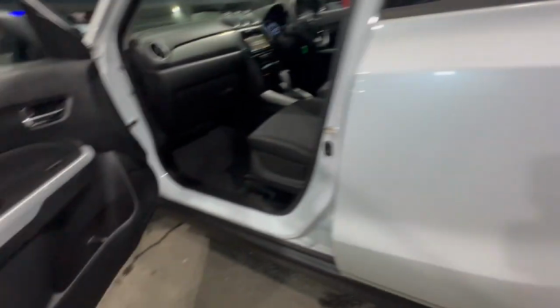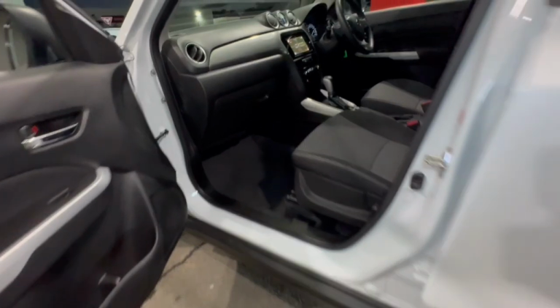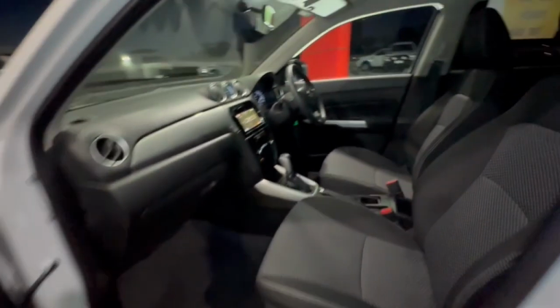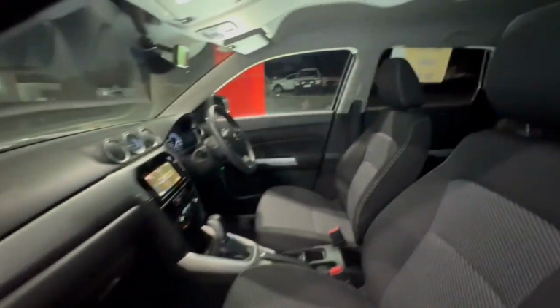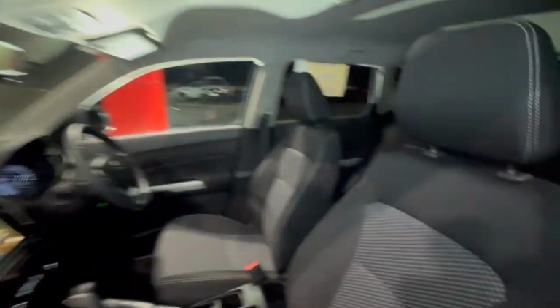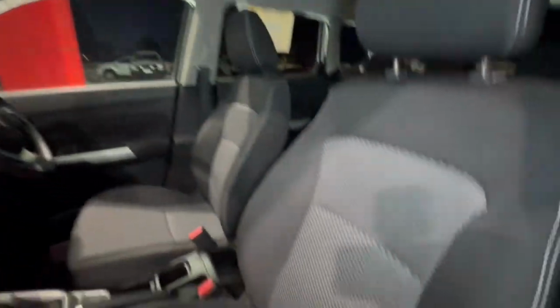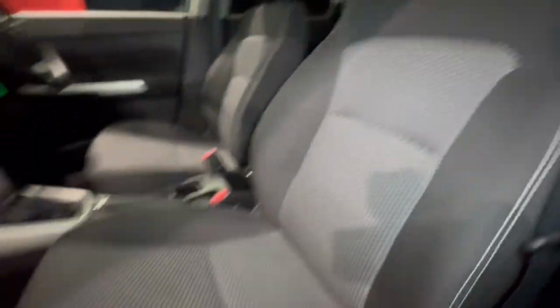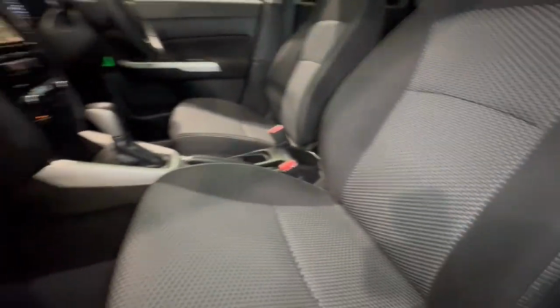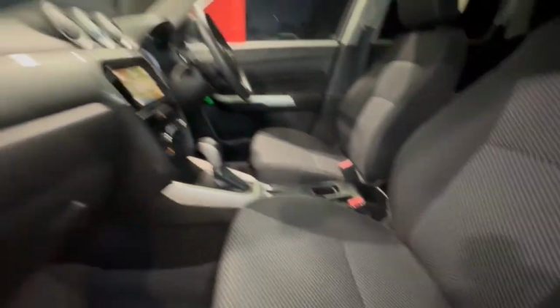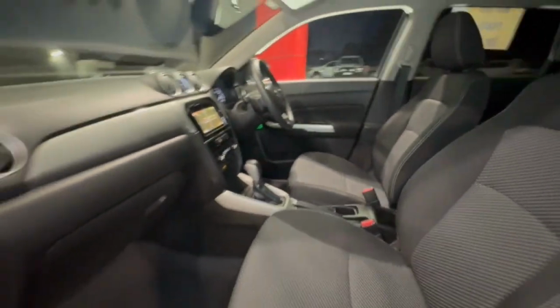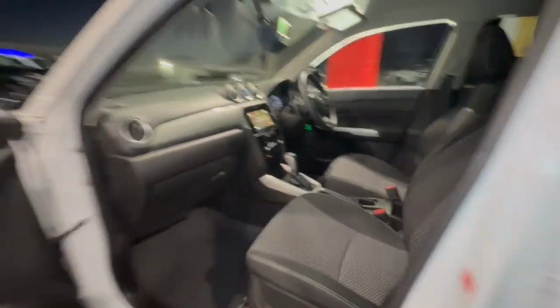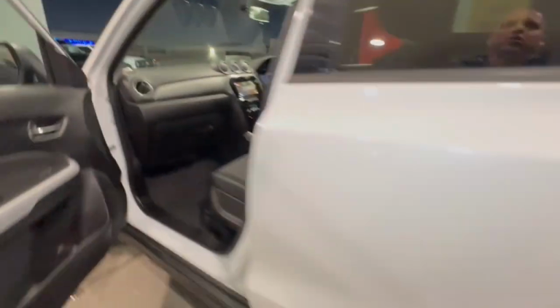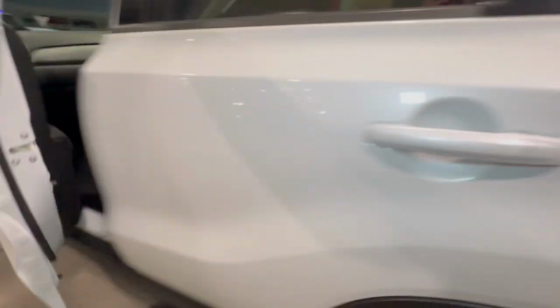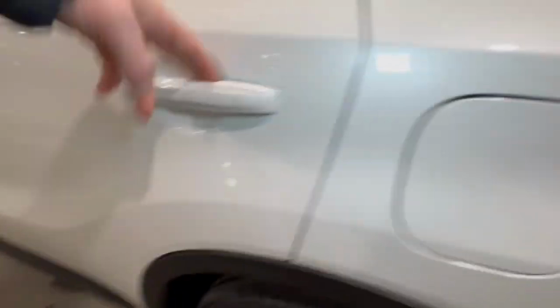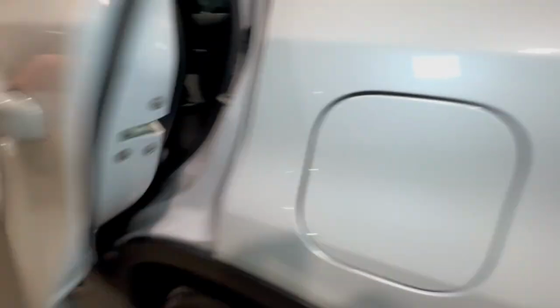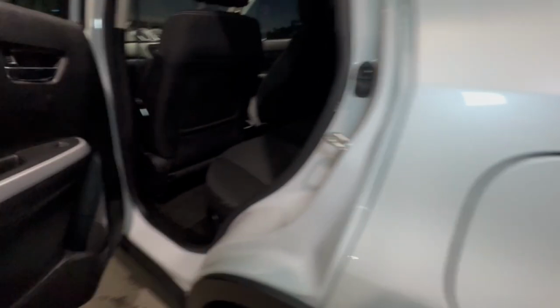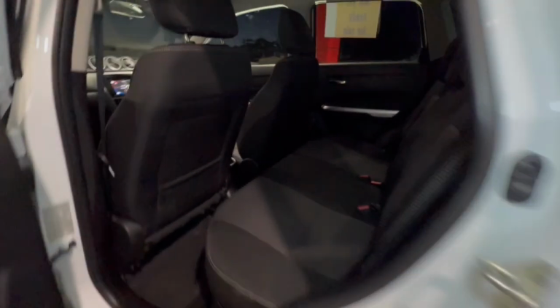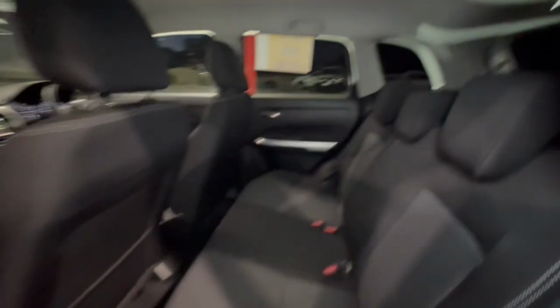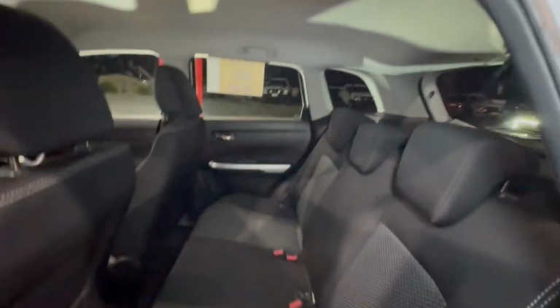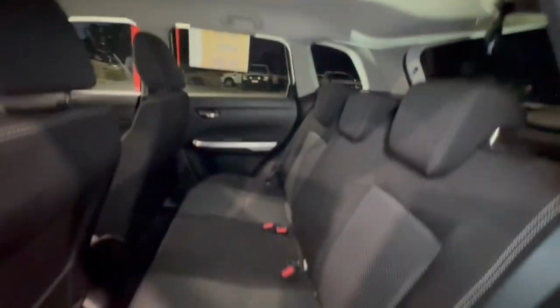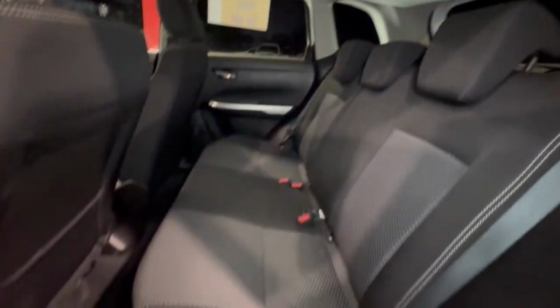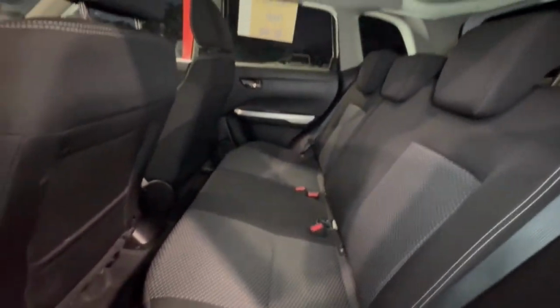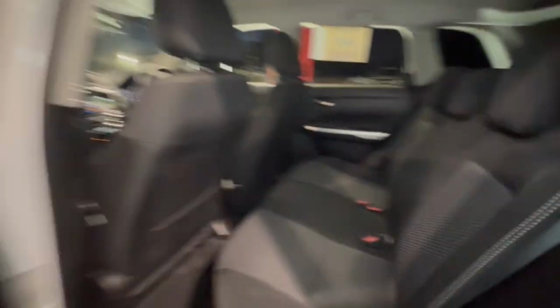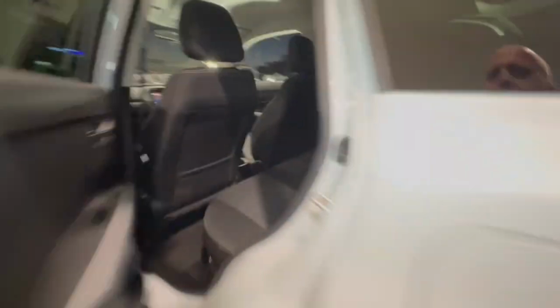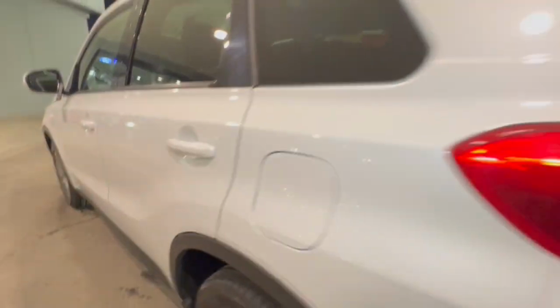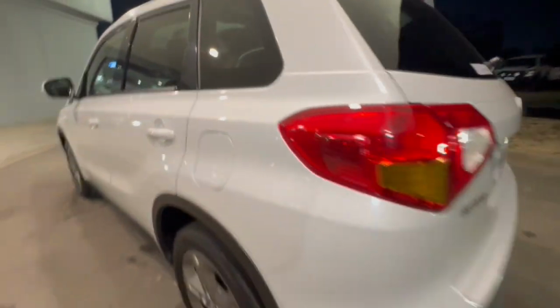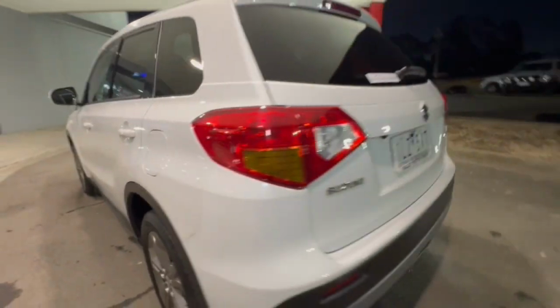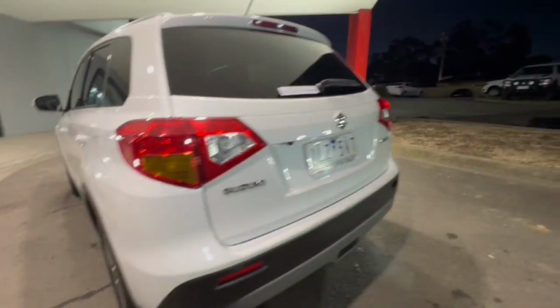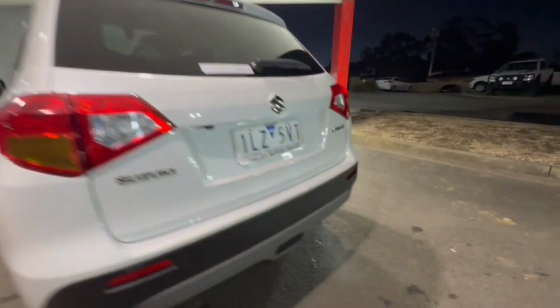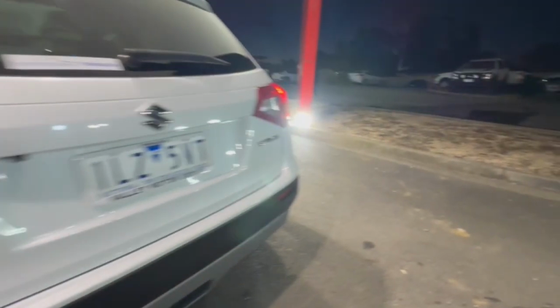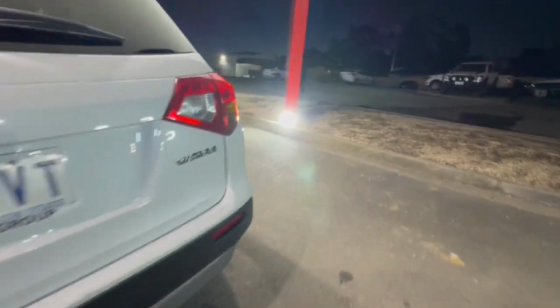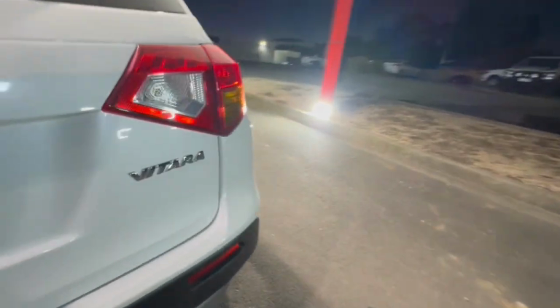Coming through inside, you've got your cloth trim as well as carpet floor. Coming through in the back of the vehicle, you've got huge amounts of space there as well, and around through the back of the vehicle, it presents extremely well.